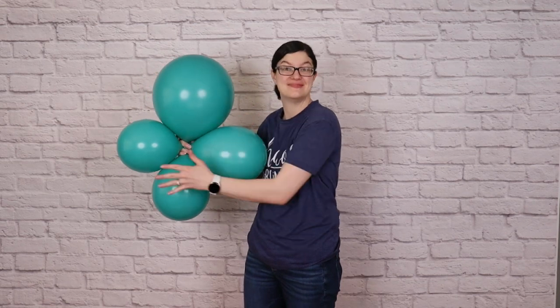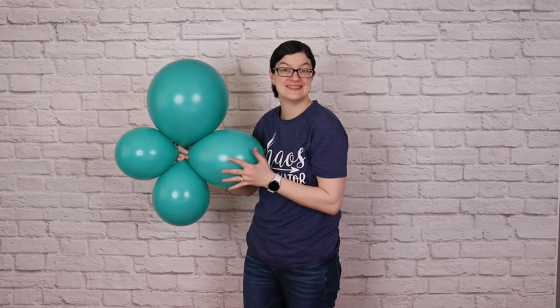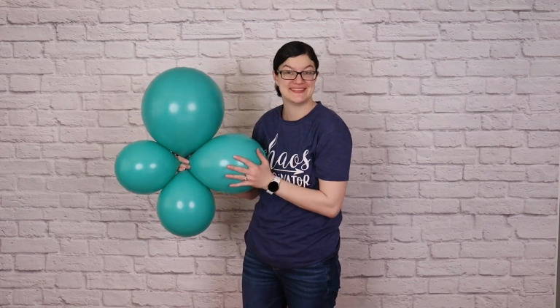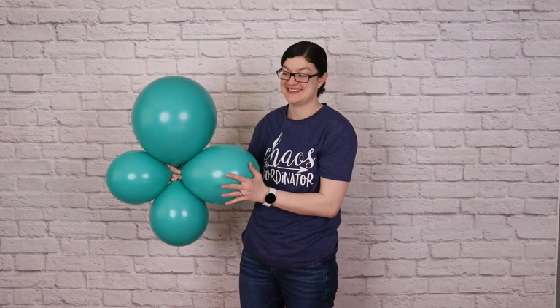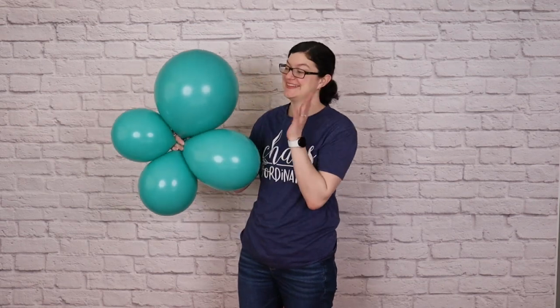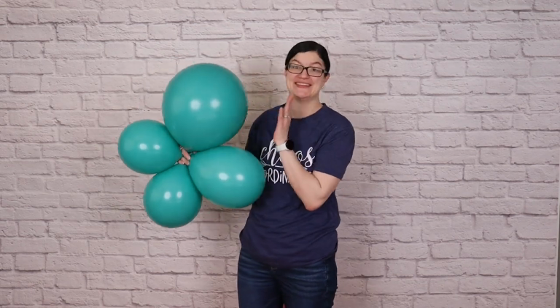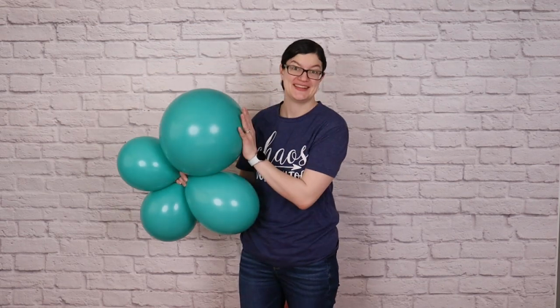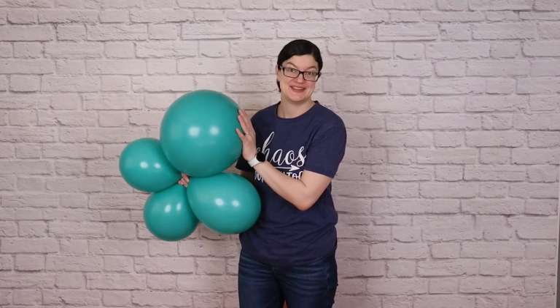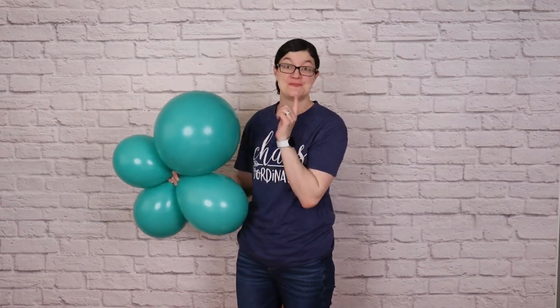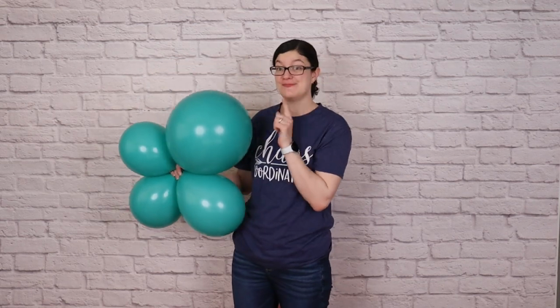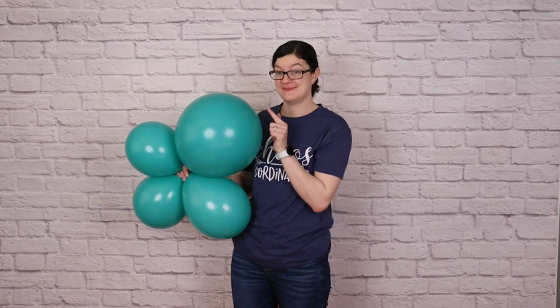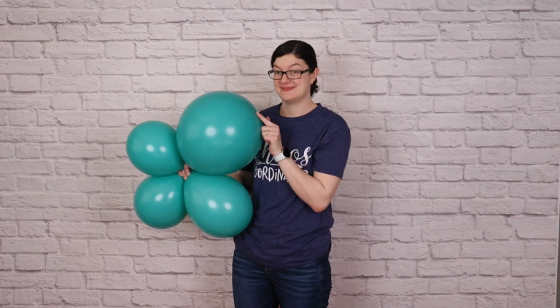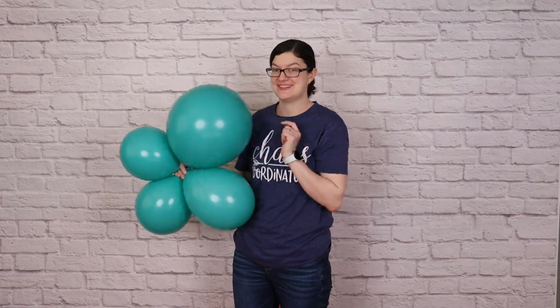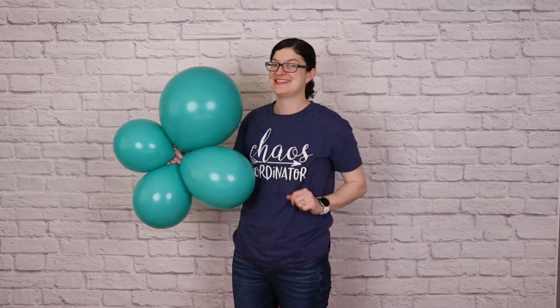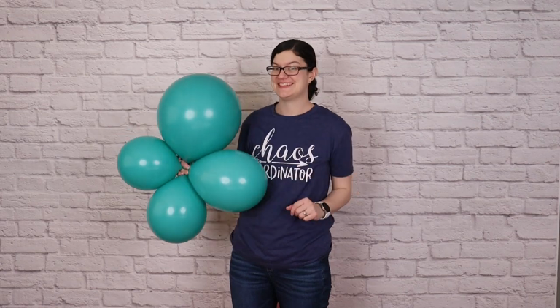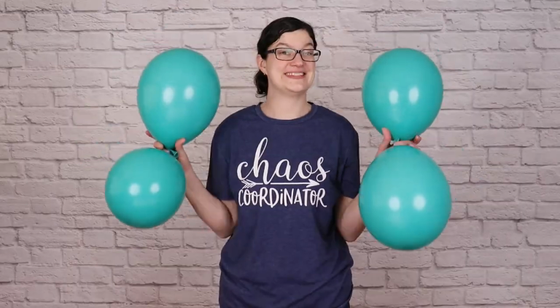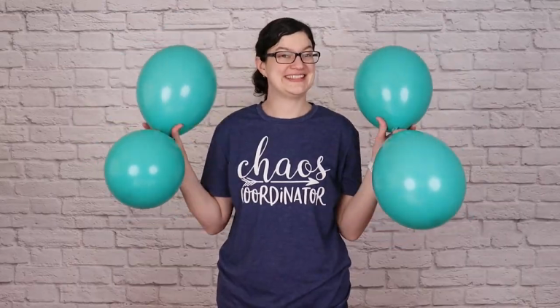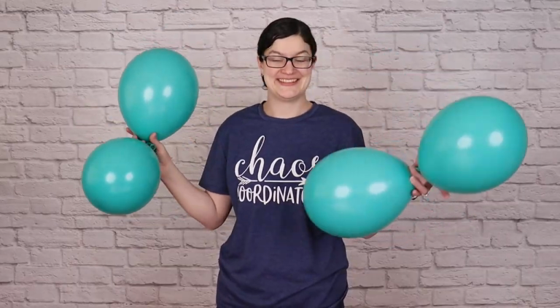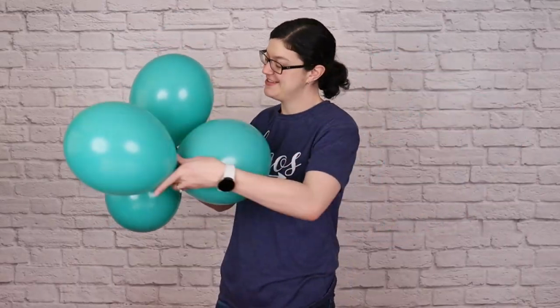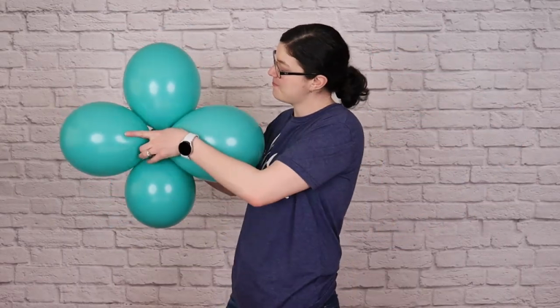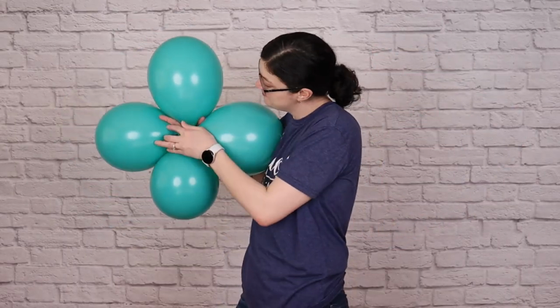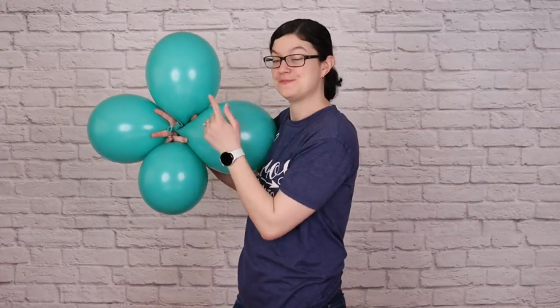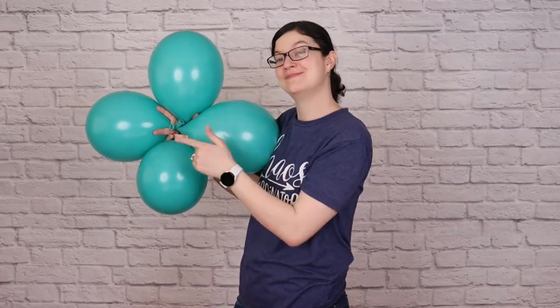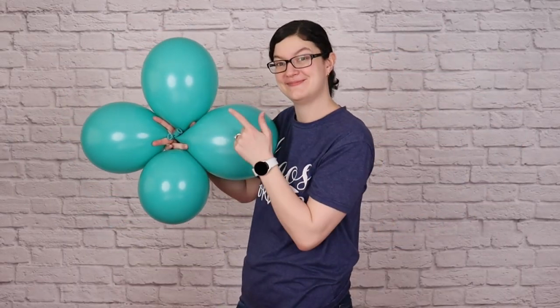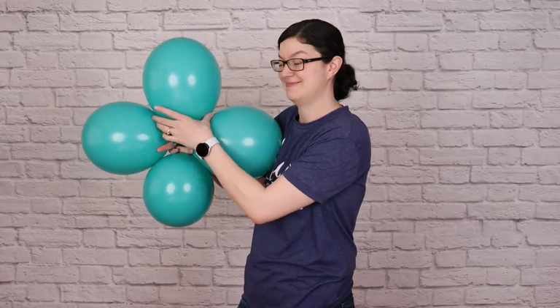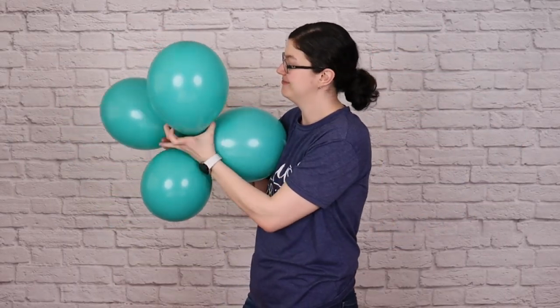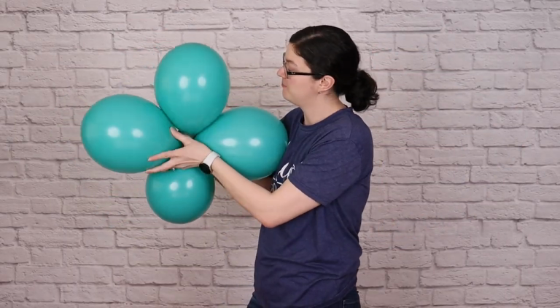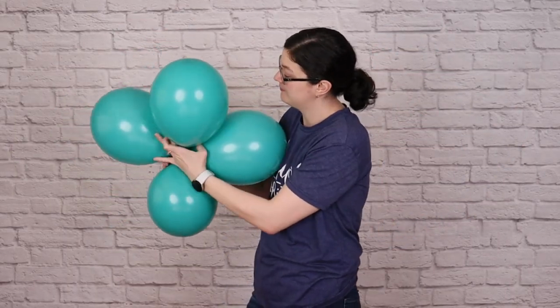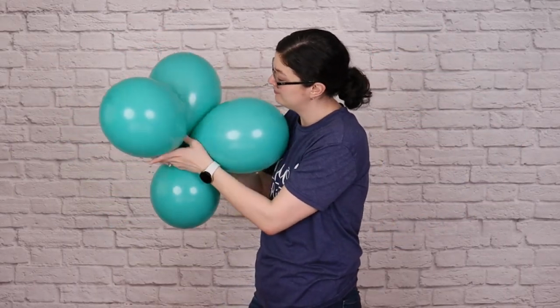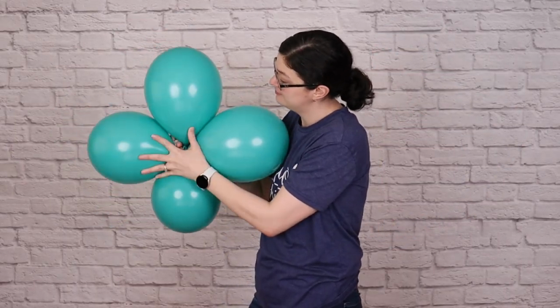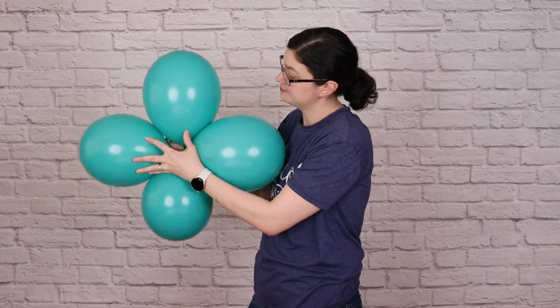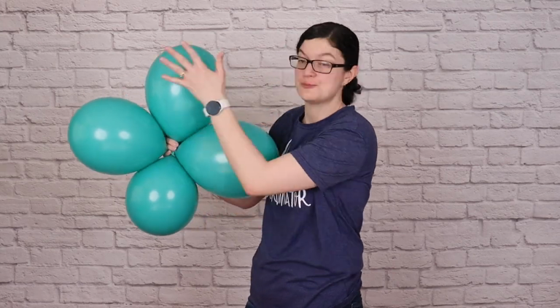I ended up making three of these 17-inch quads in each of my four colors, followed by six all 11-inch balloon quads in all of my colors as well.